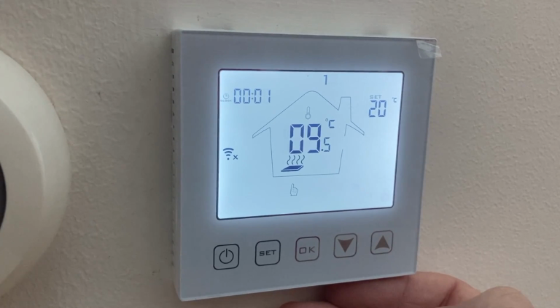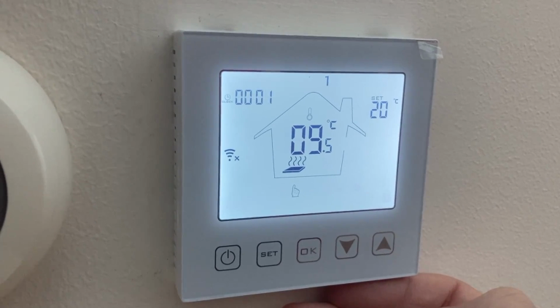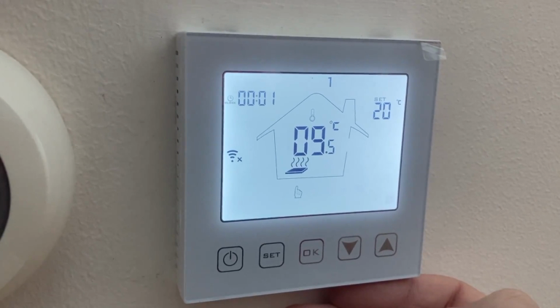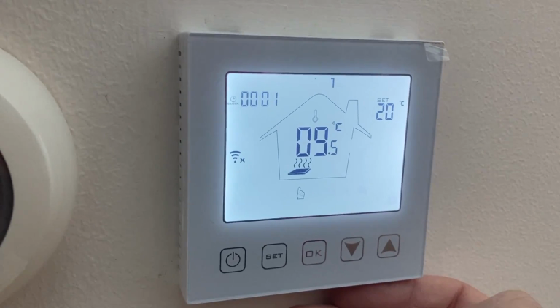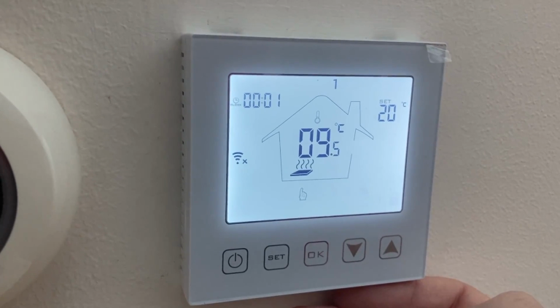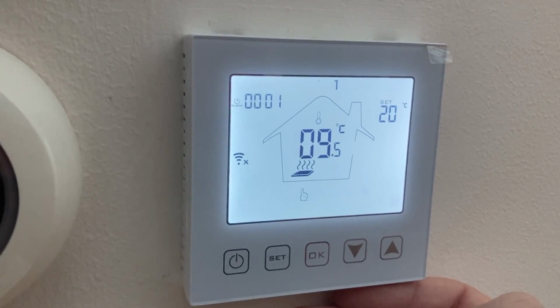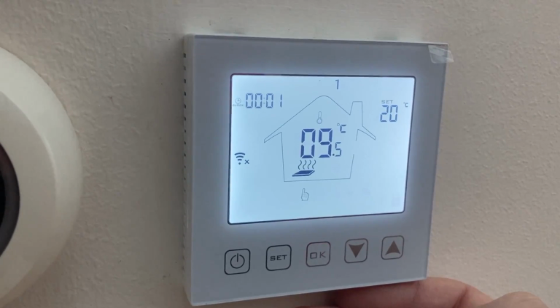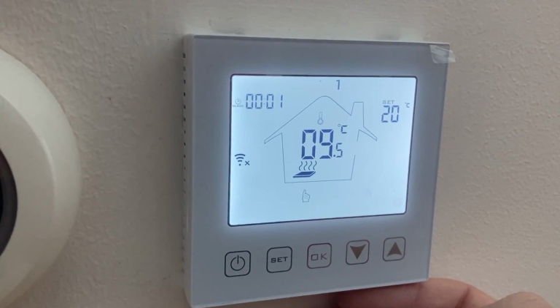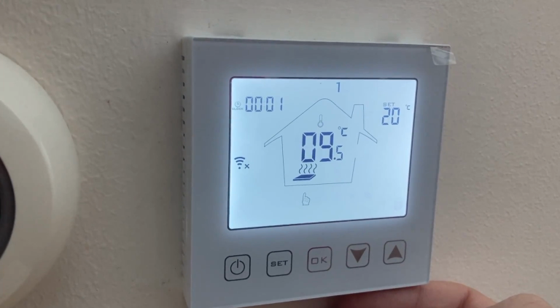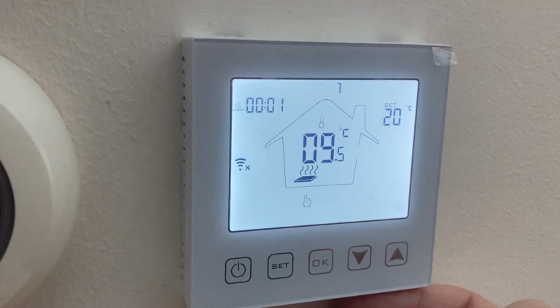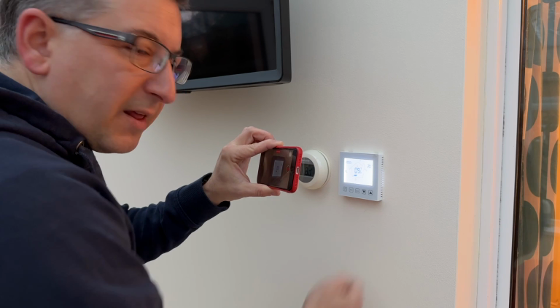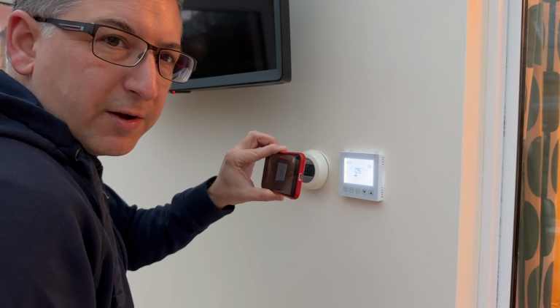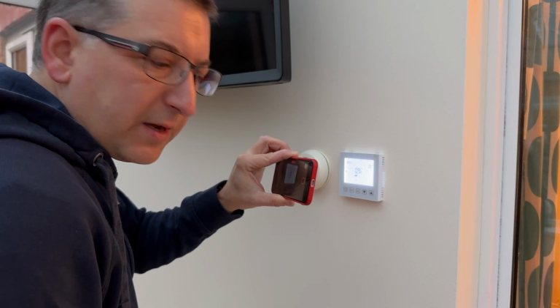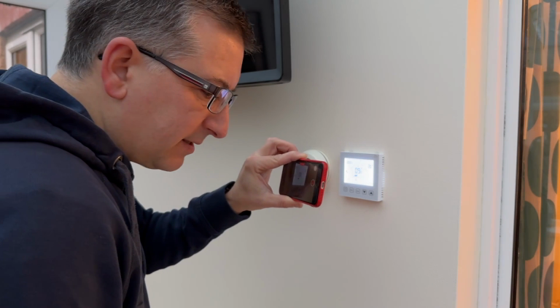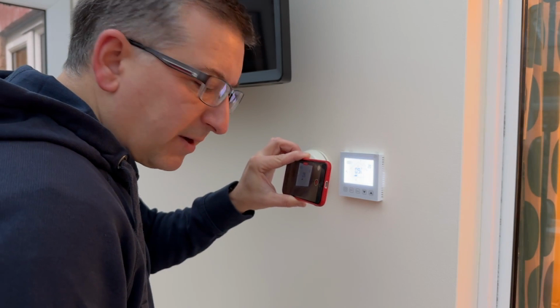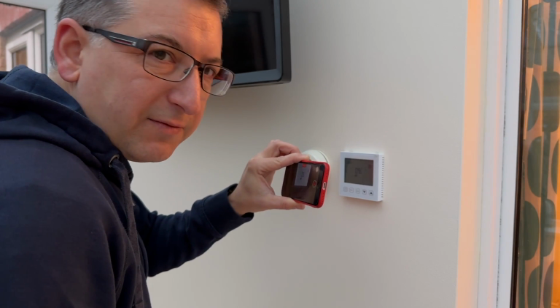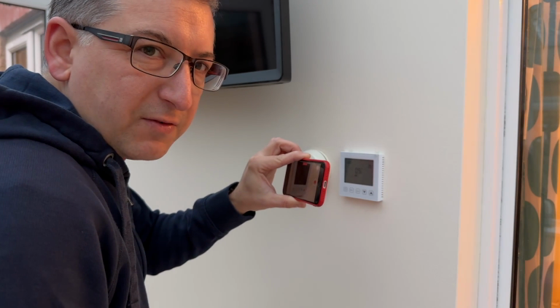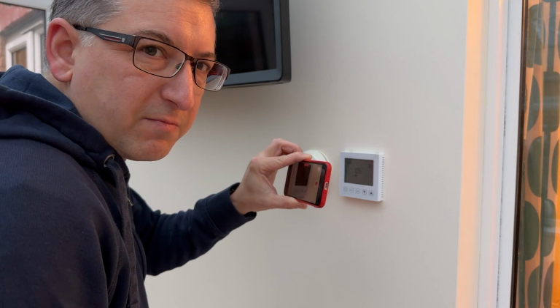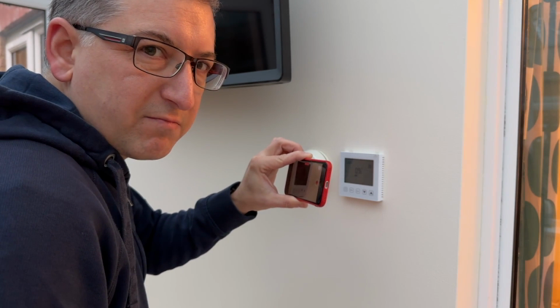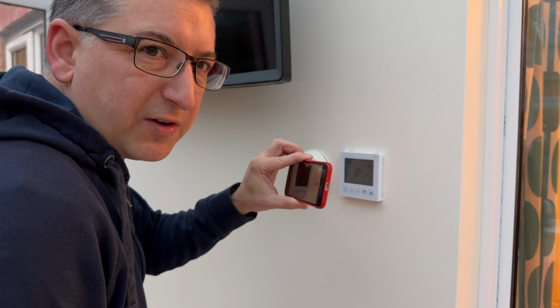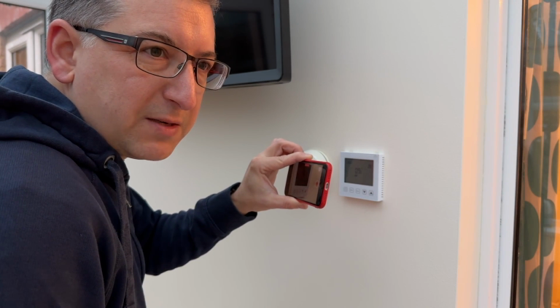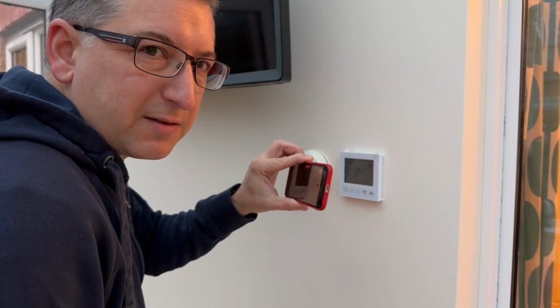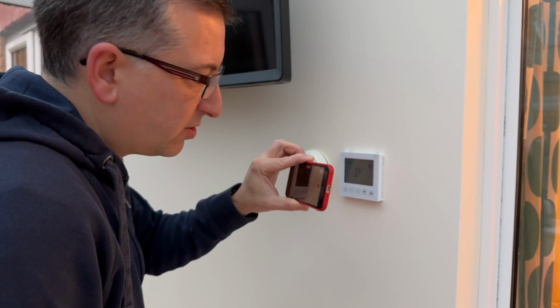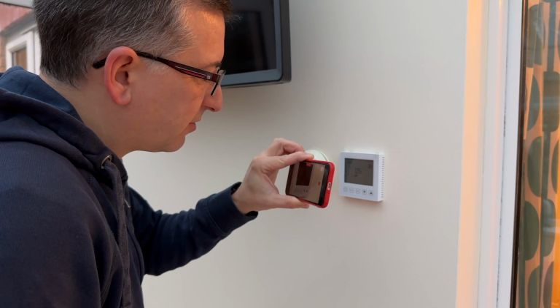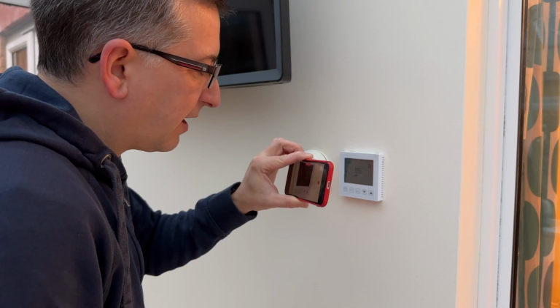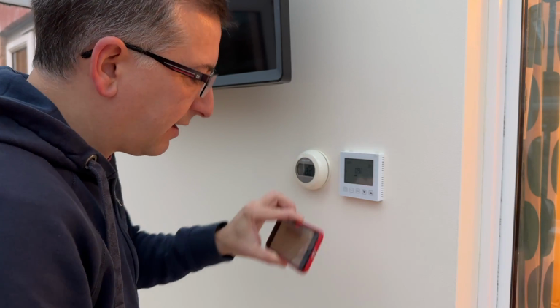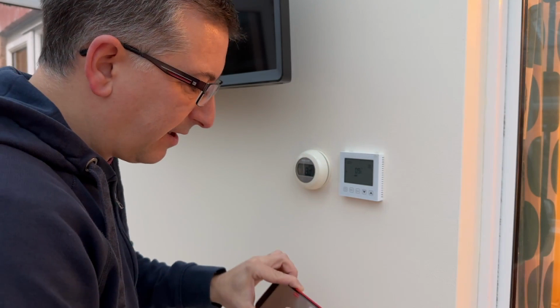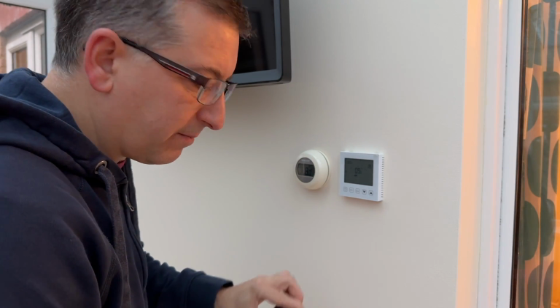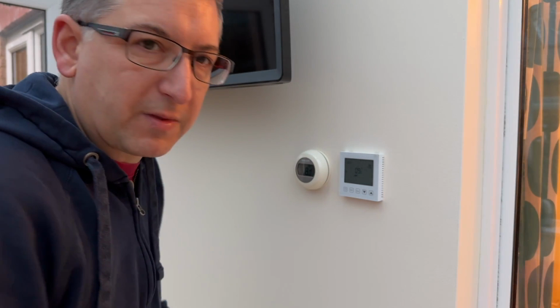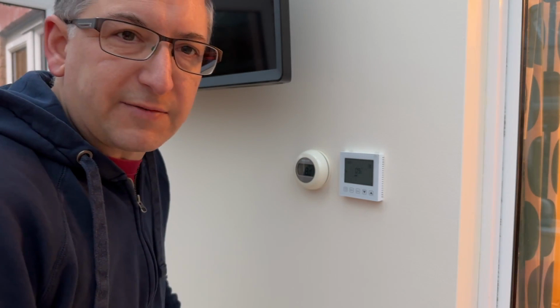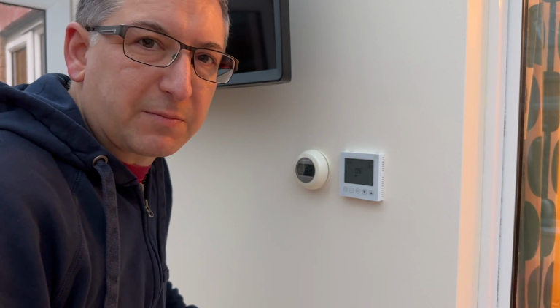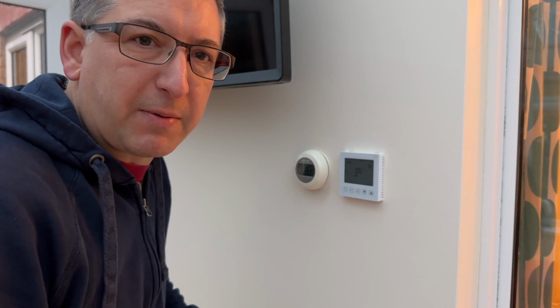I can set the temperature set point. I'm going to set it to 20 at the moment and I think what I'll do is leave this for 15 to 20 minutes, make sure it's okay, and then see if I can set up the smart part.